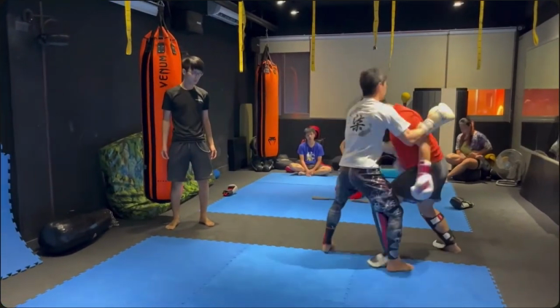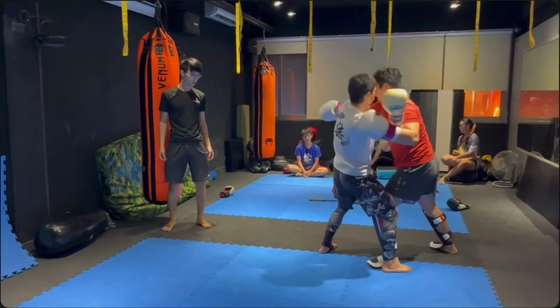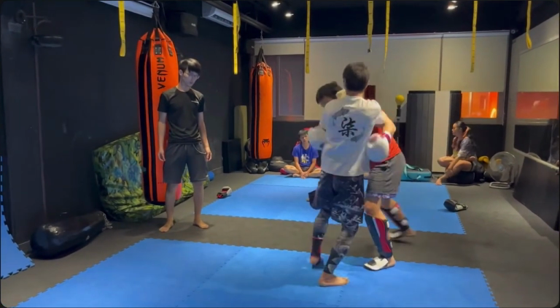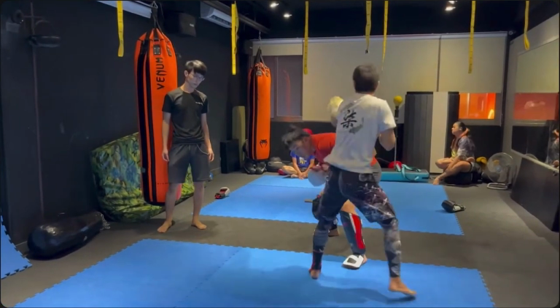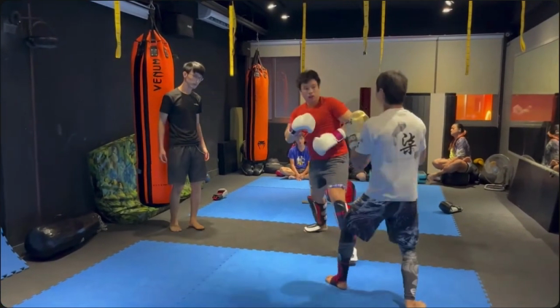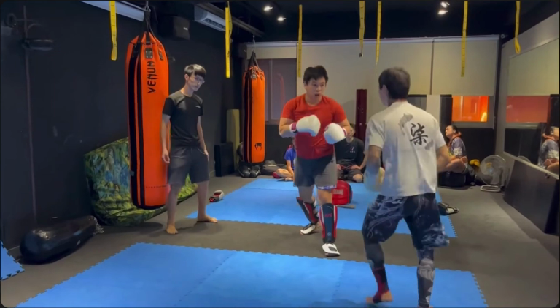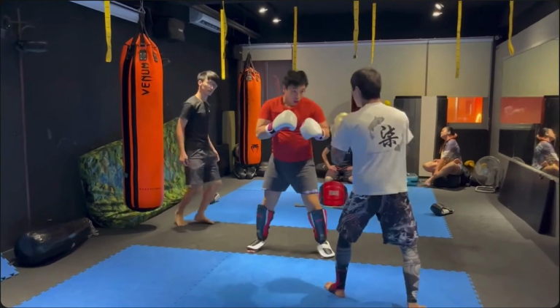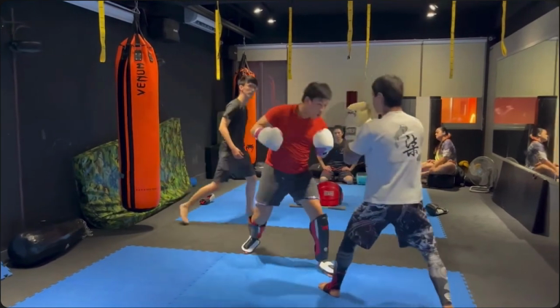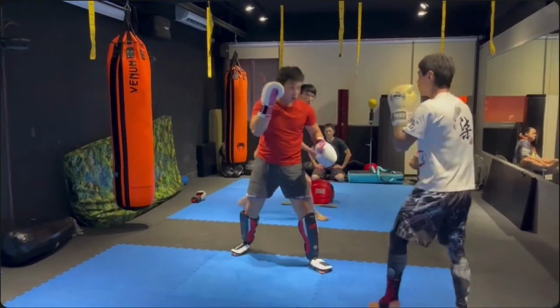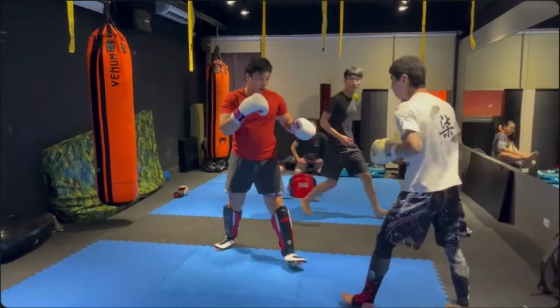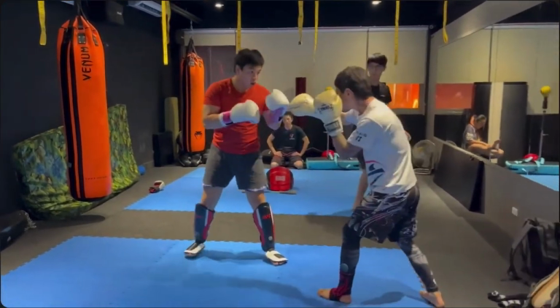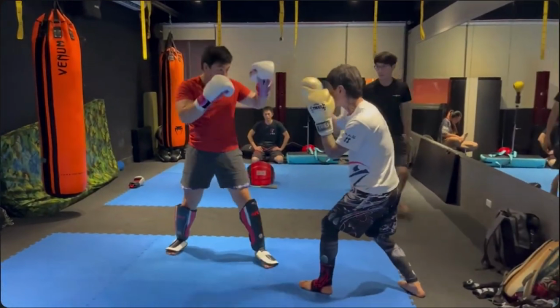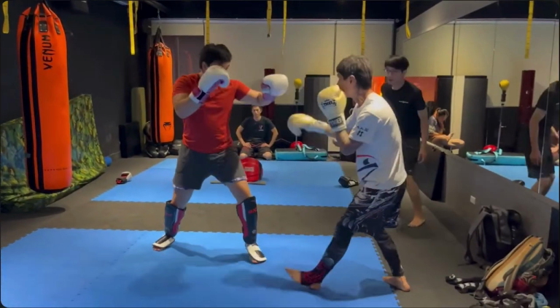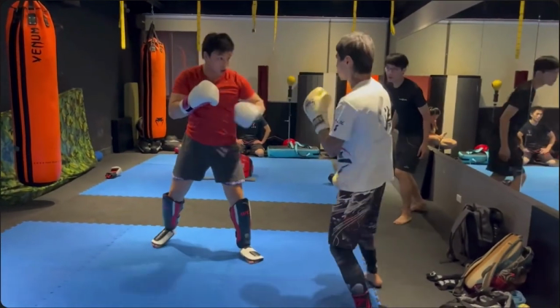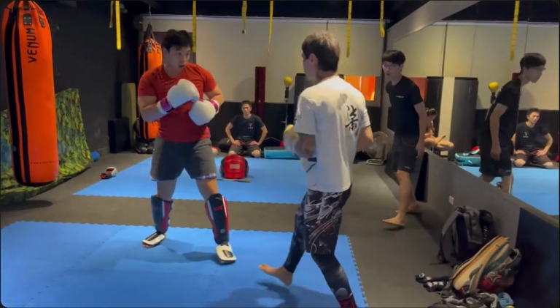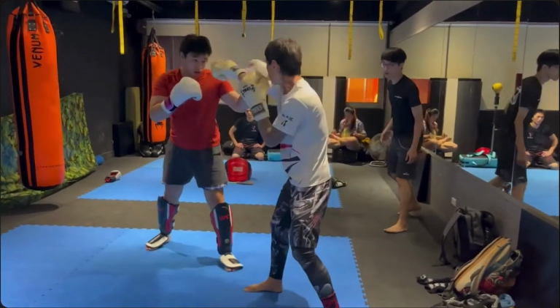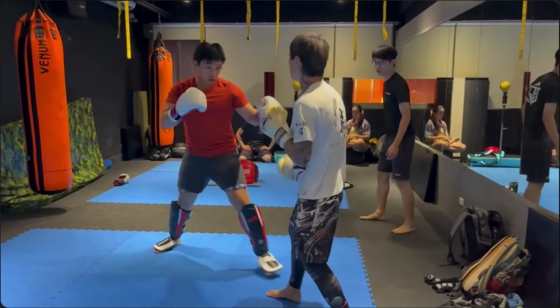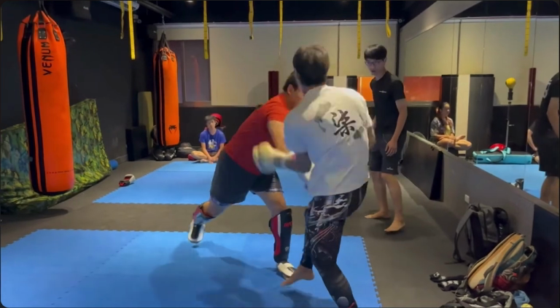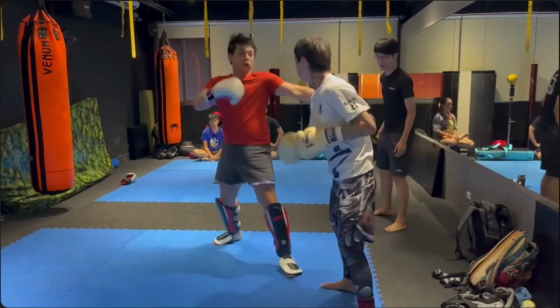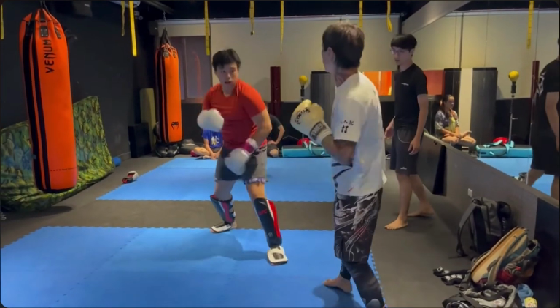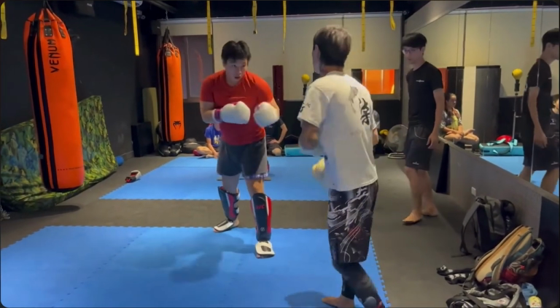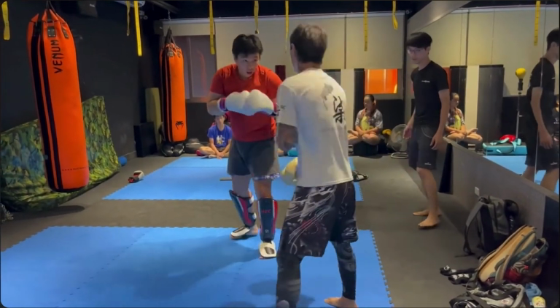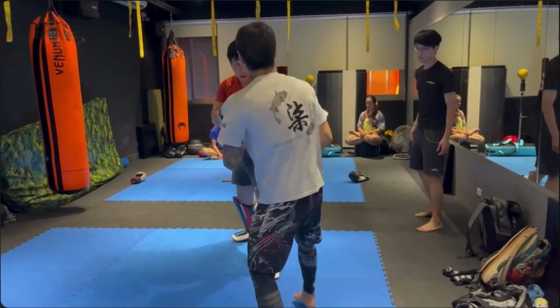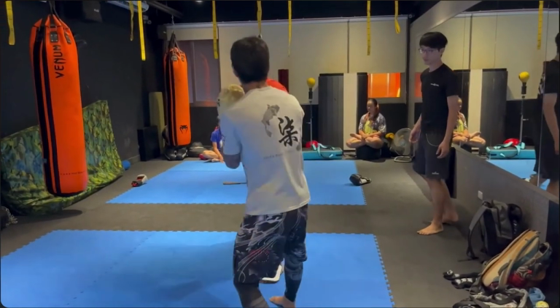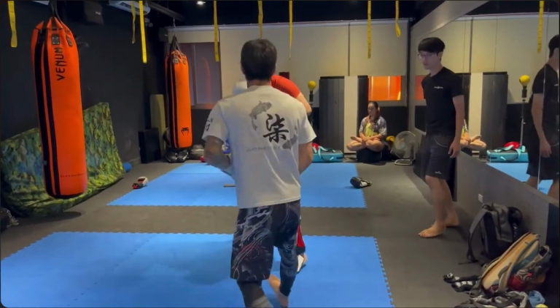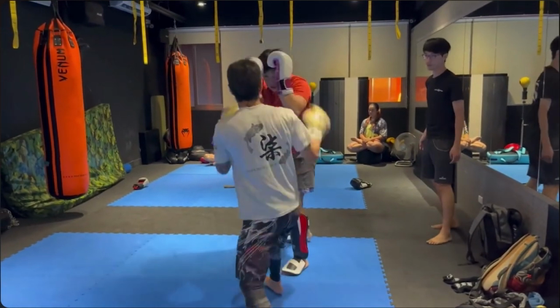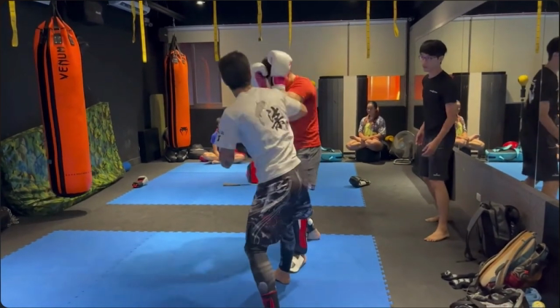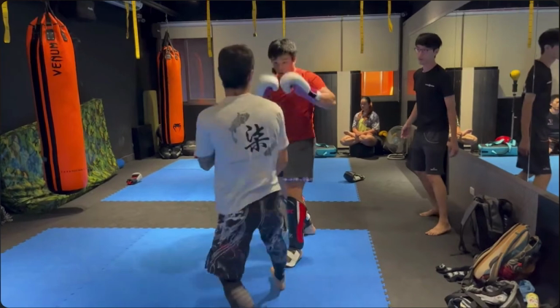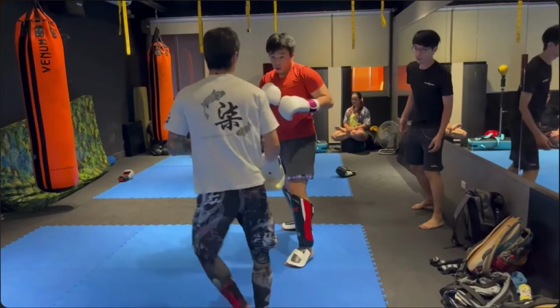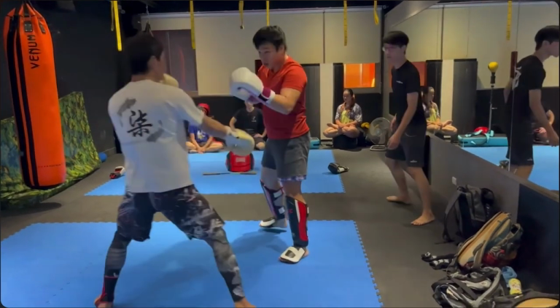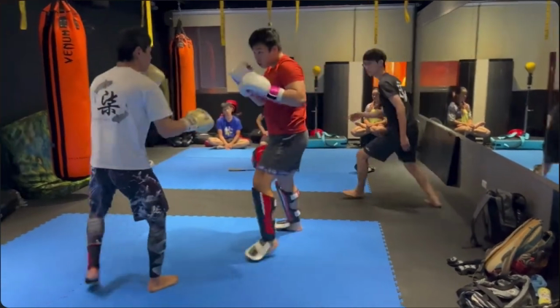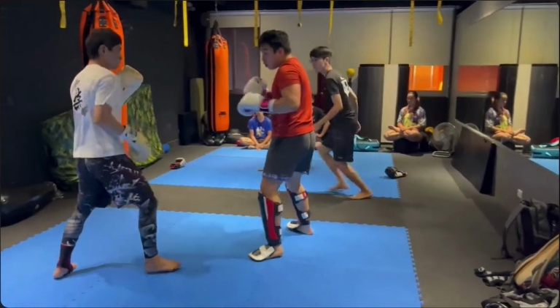Look at the high guard by the boxer — the boxer realizes okay, I might not be able to use my head movement. See his other hand is a little bit closer to his temples.